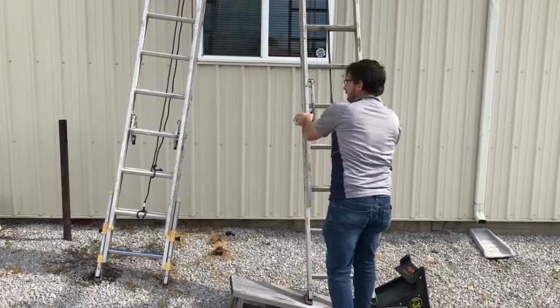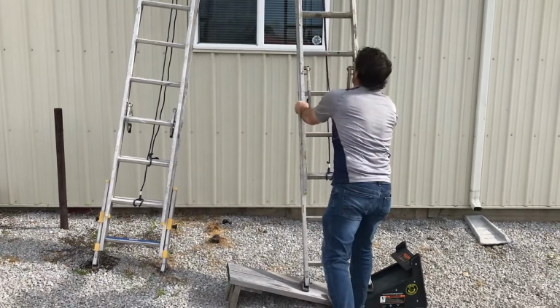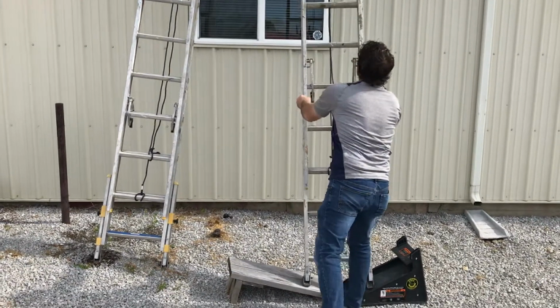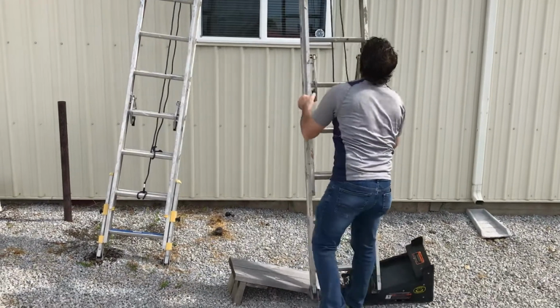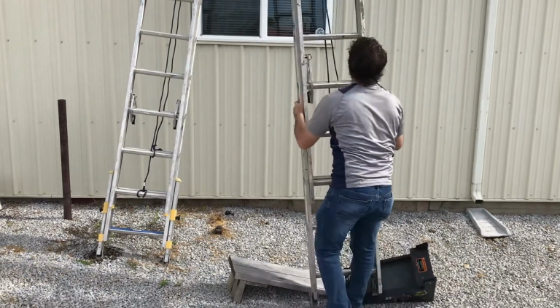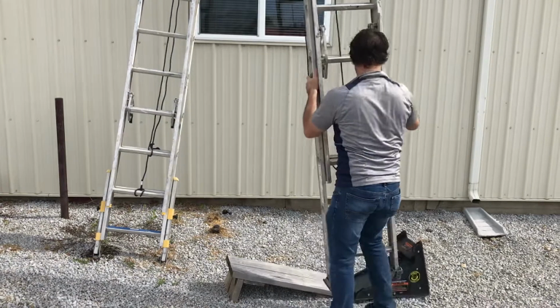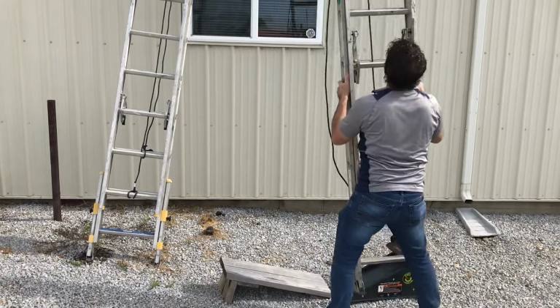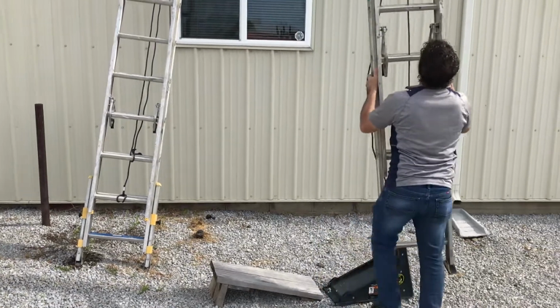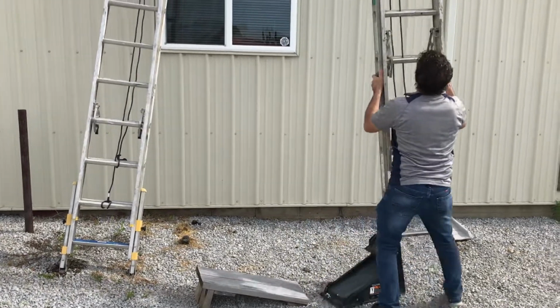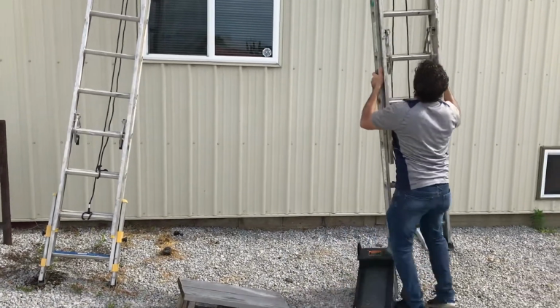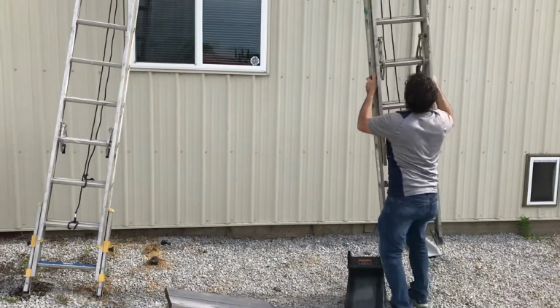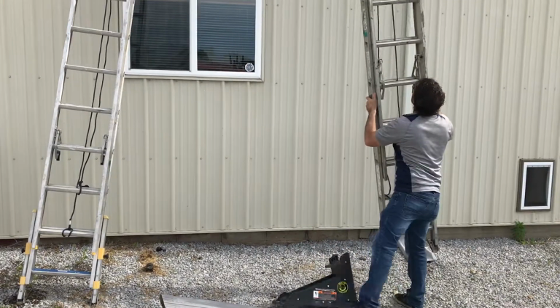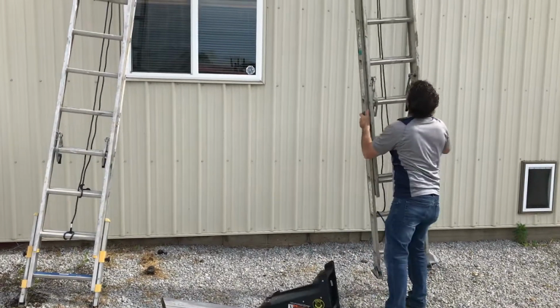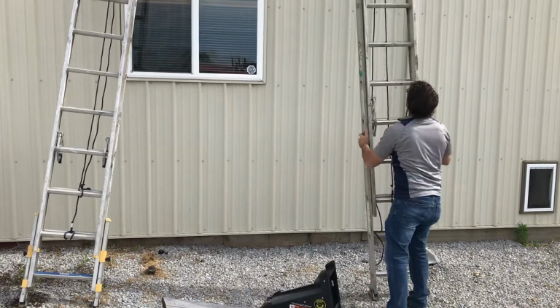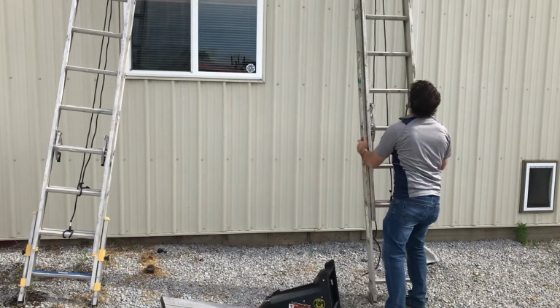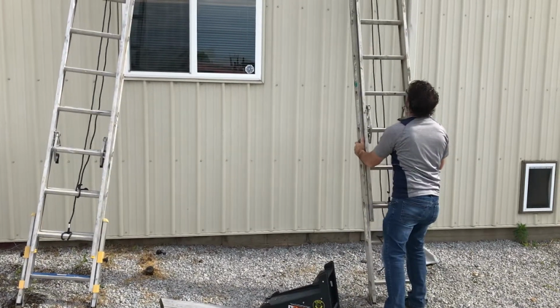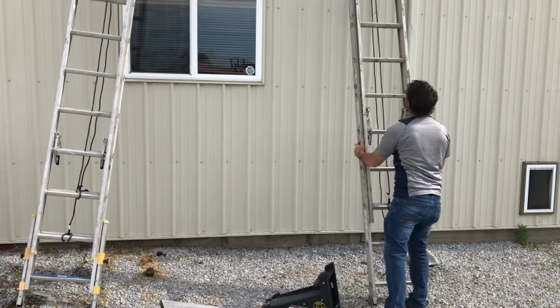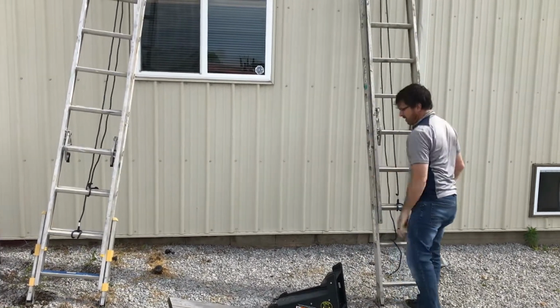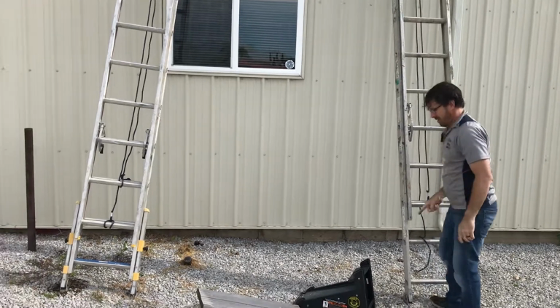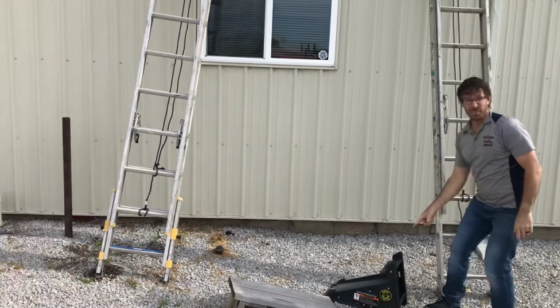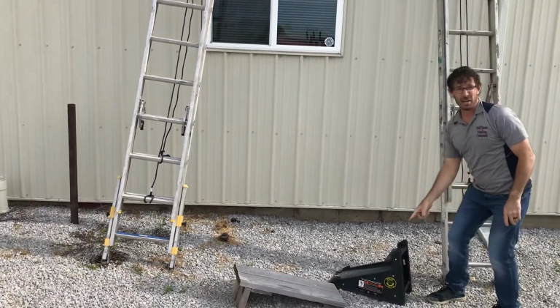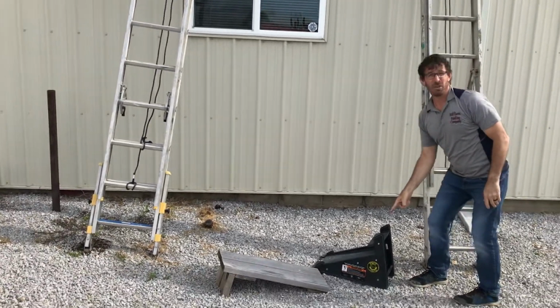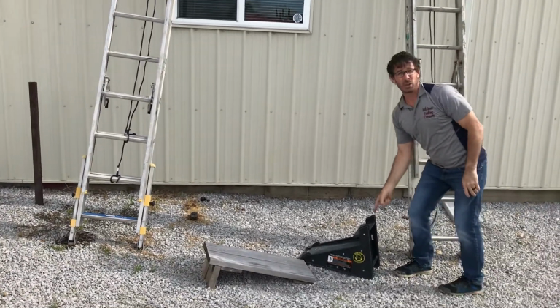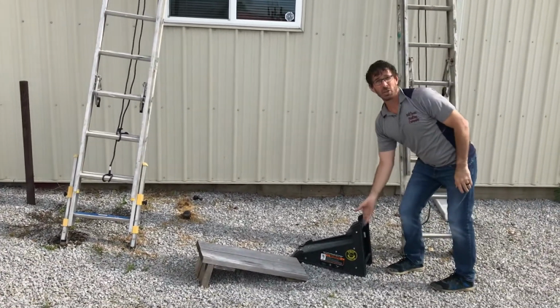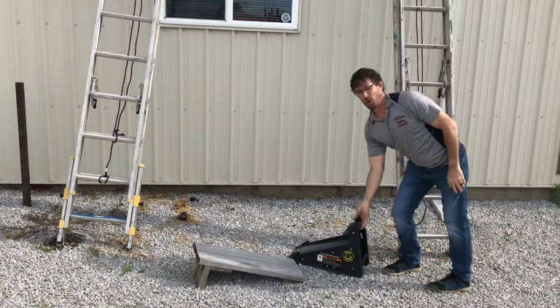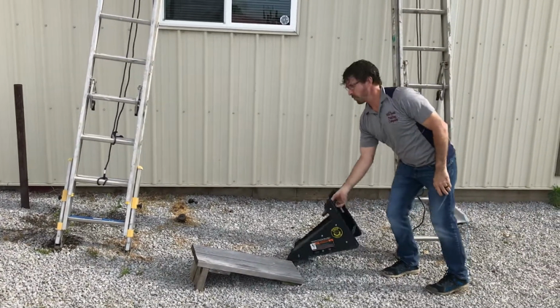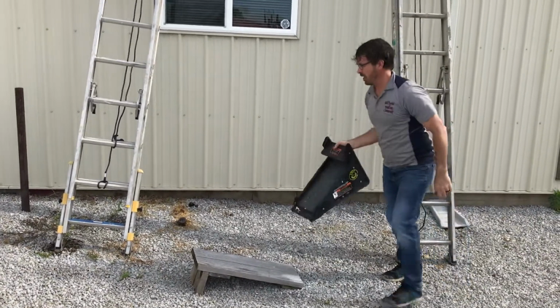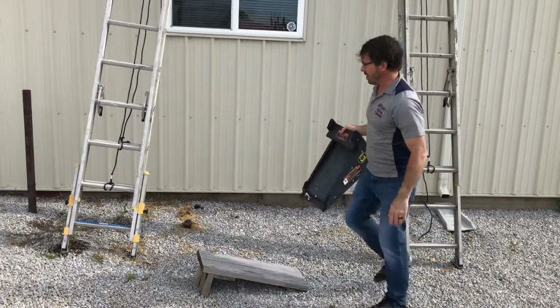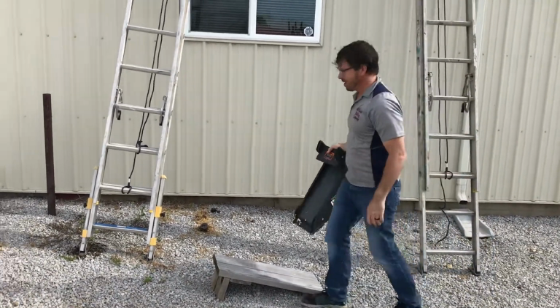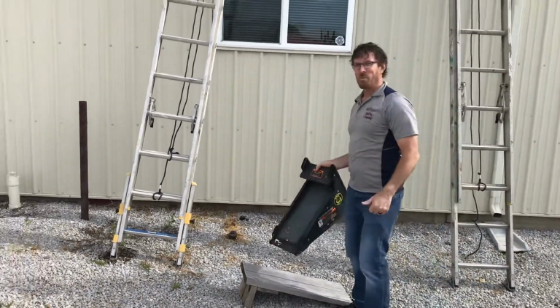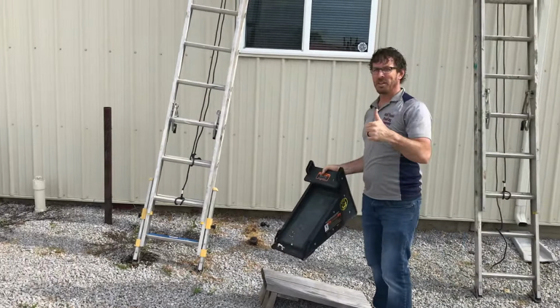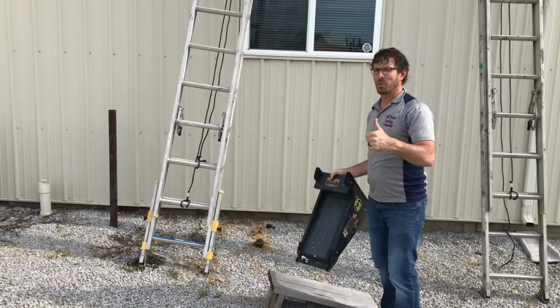Second, I'm going to show you a ladder that we have over here. That's a good example — move your ladder tool so you don't trip over it before you move a ladder. We make these videos real.